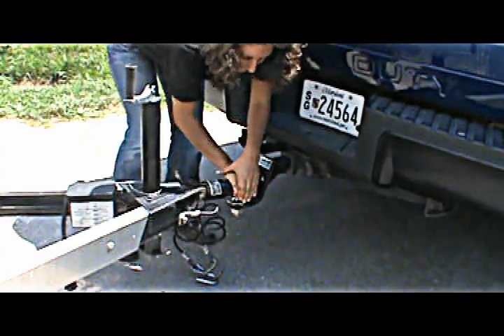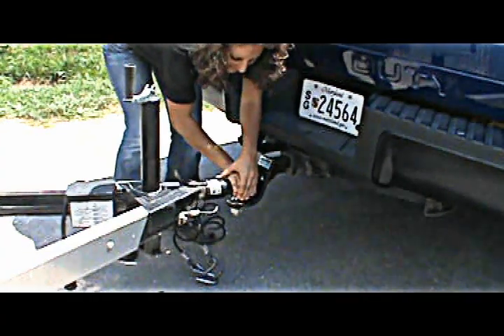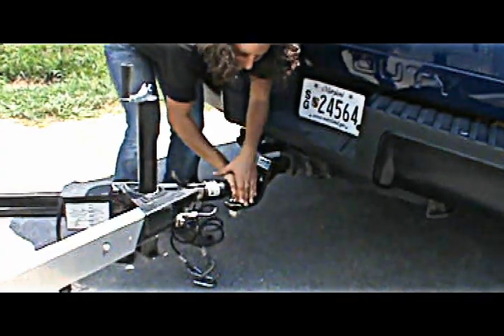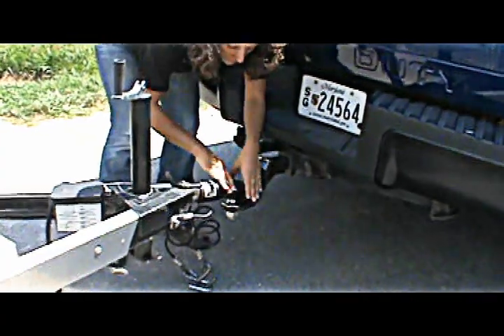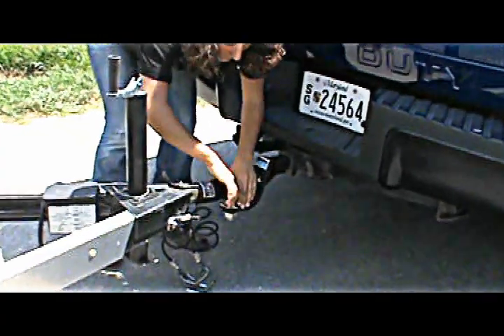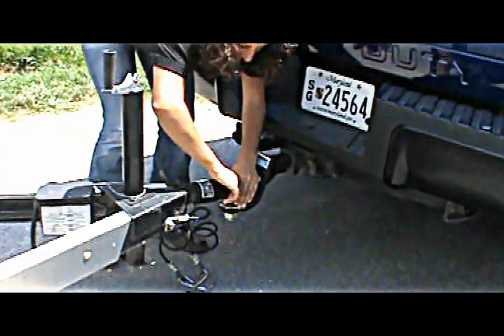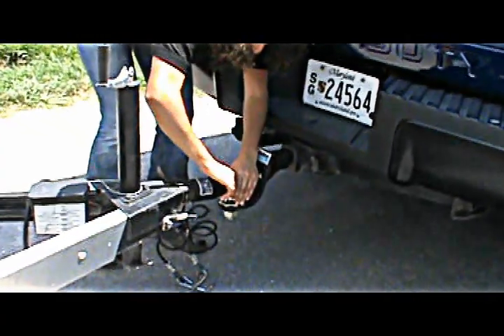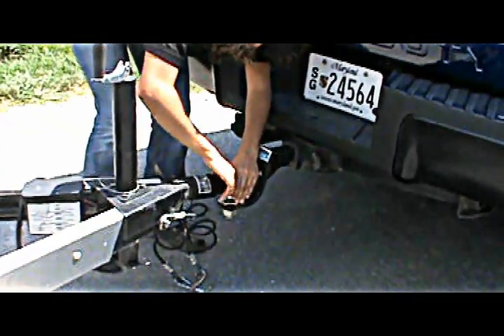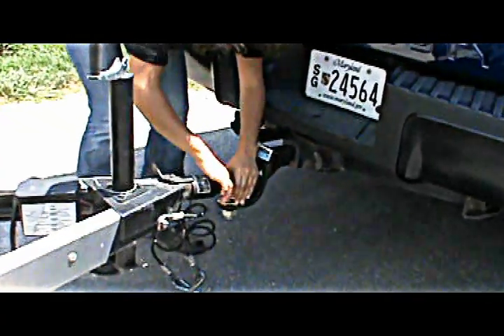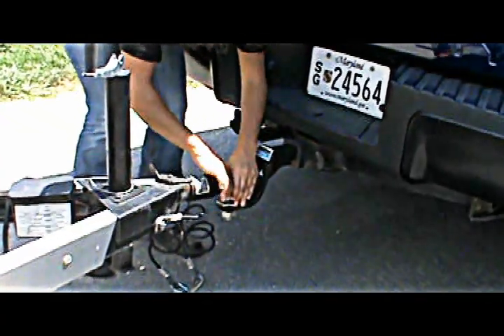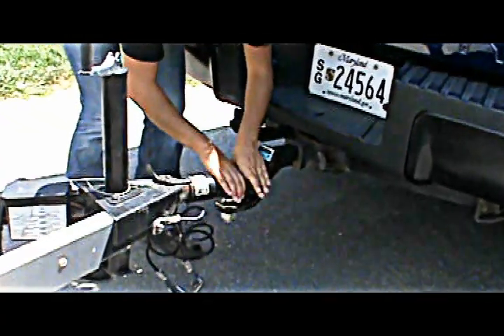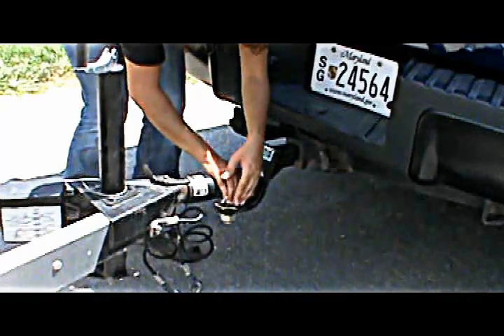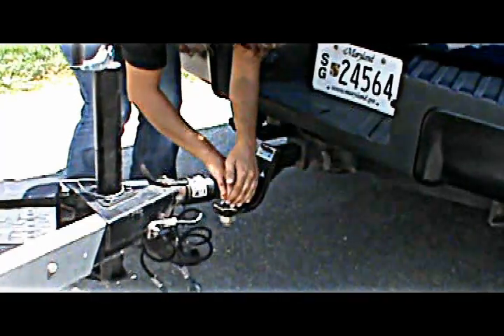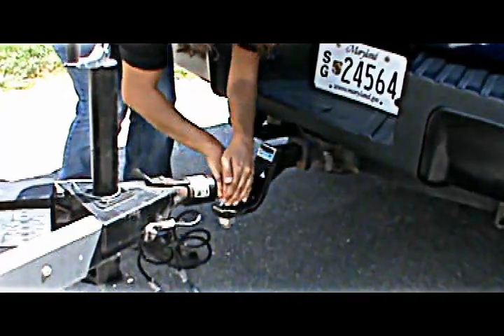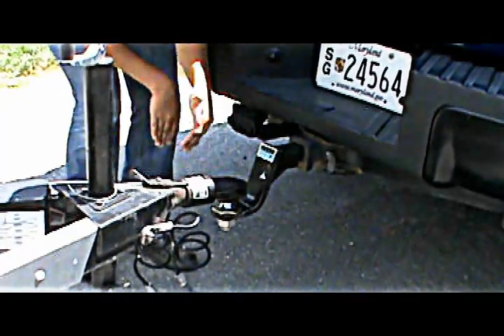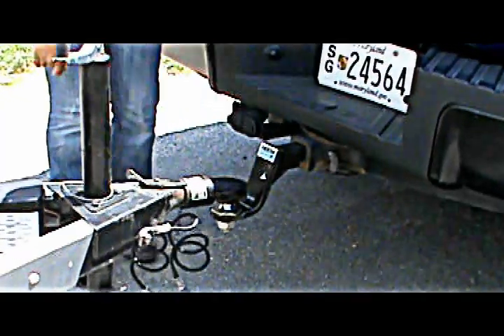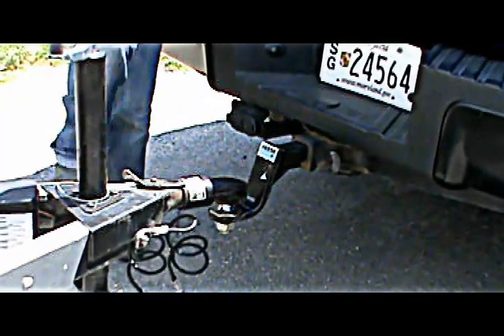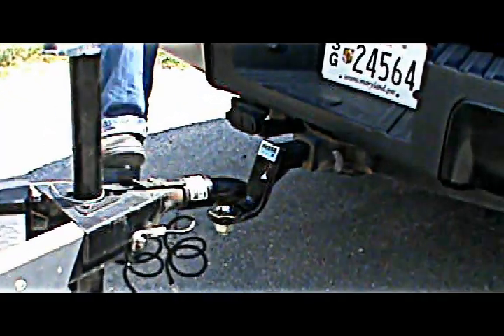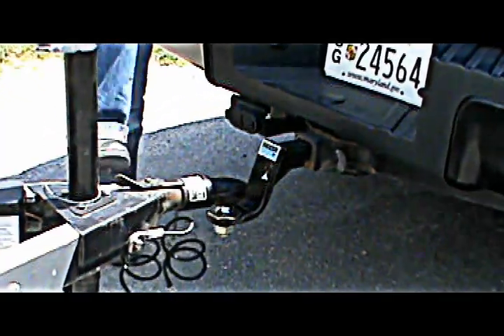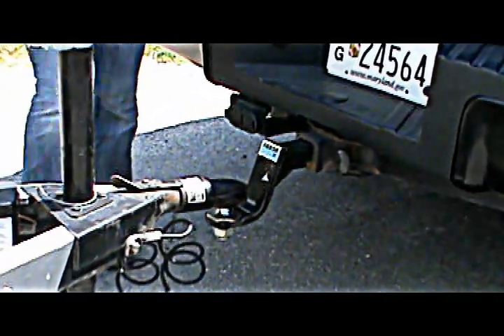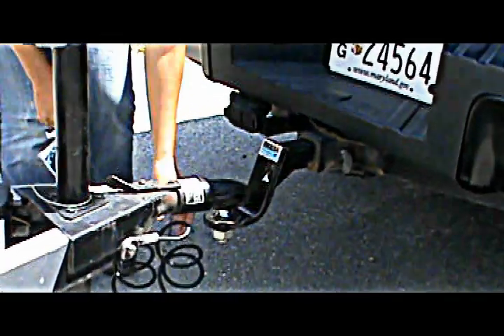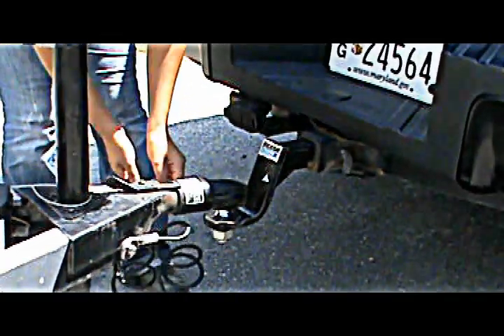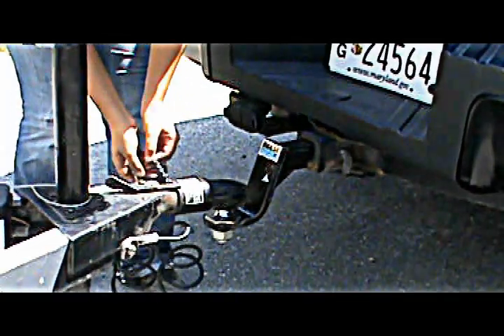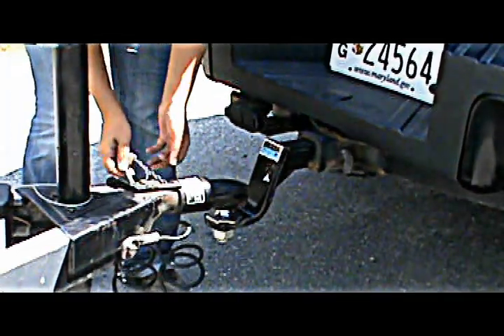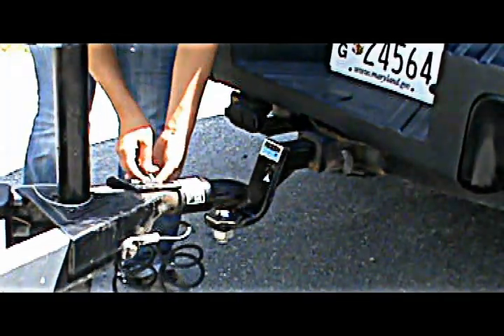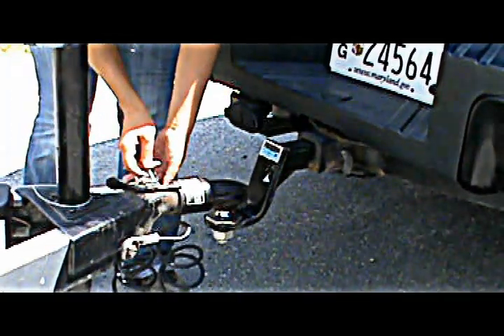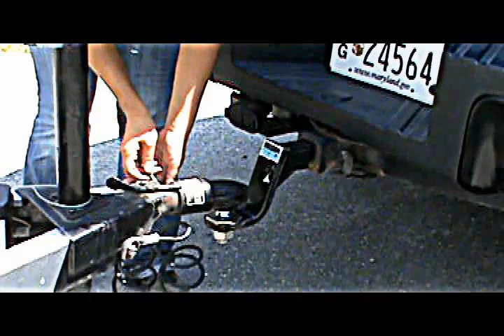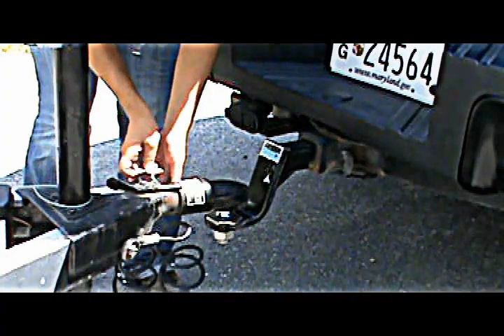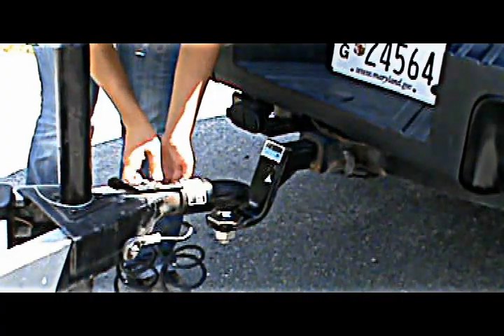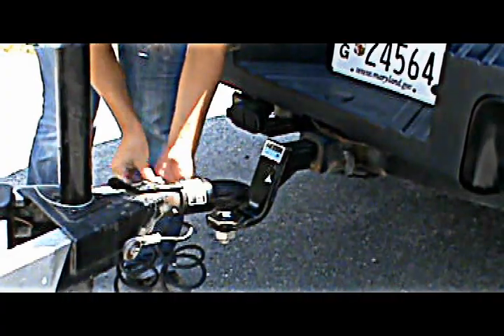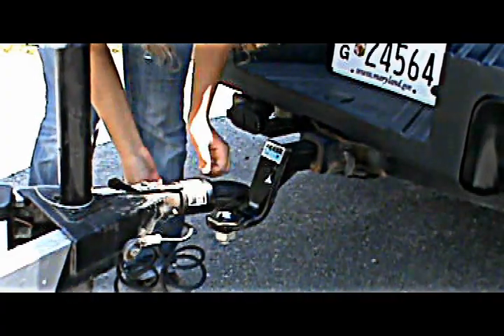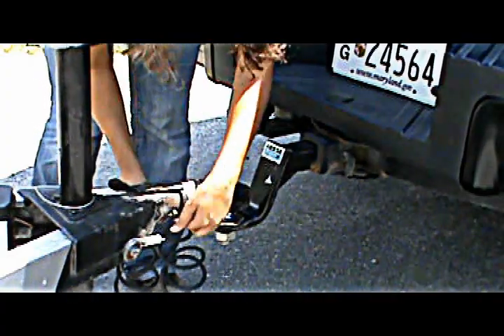Next, secure the coupler onto the ball by closing the collar. It should snap into place. Then put the pin through to keep the collar securely closed.